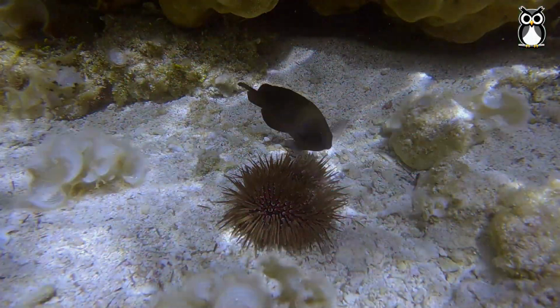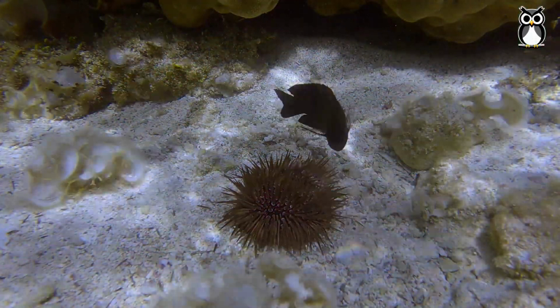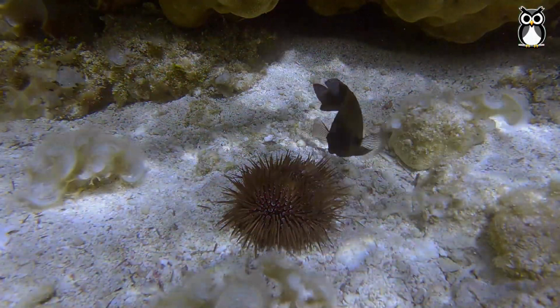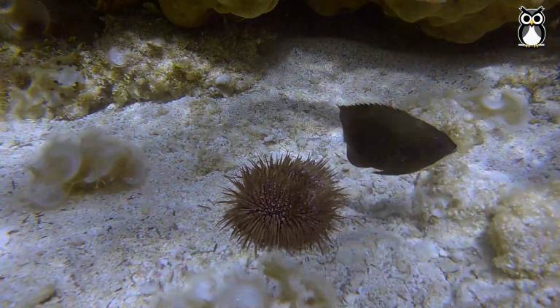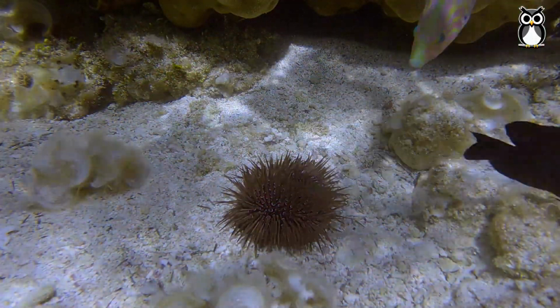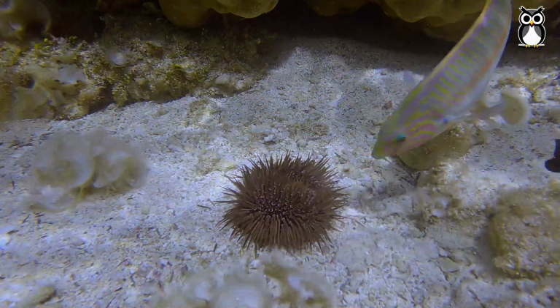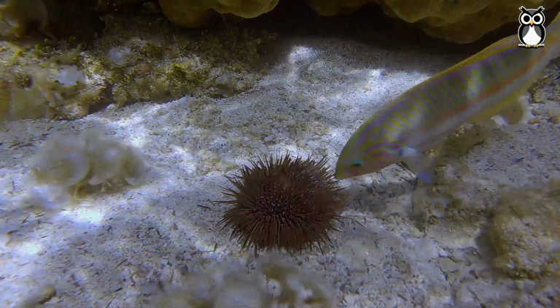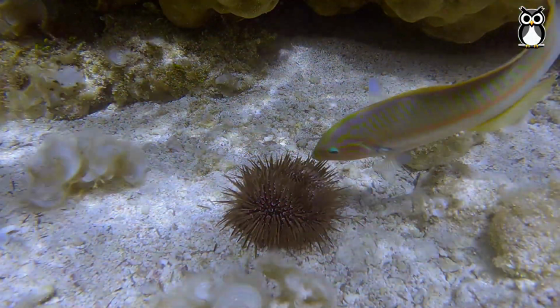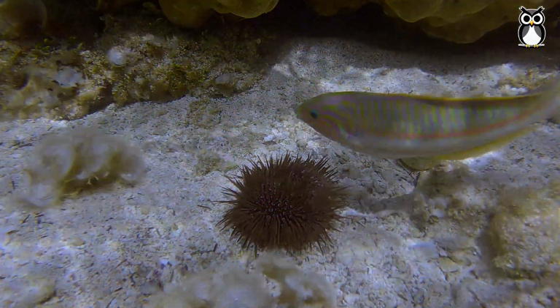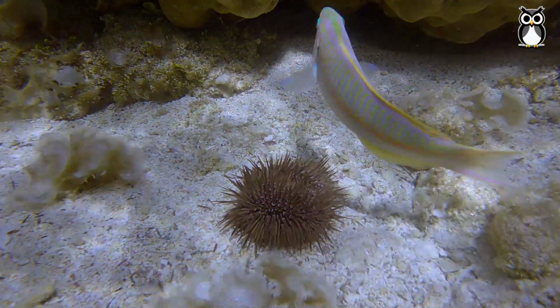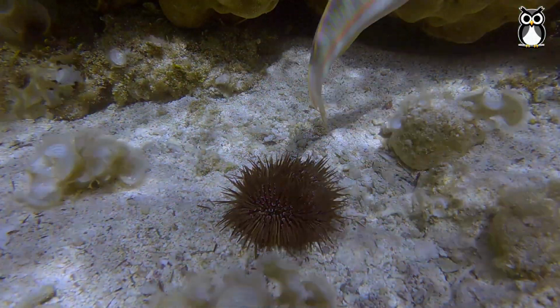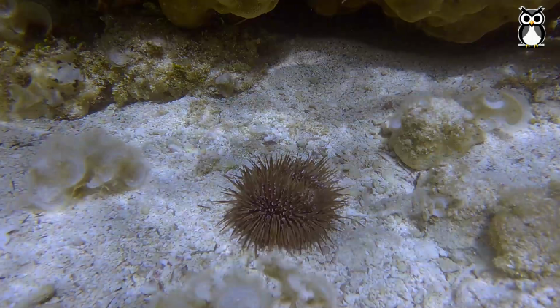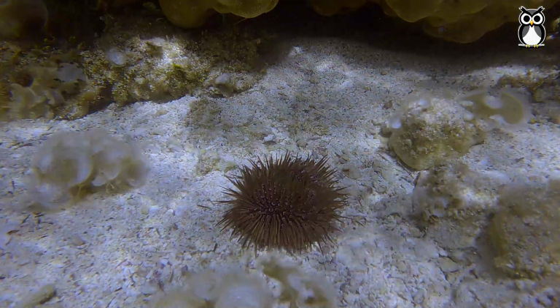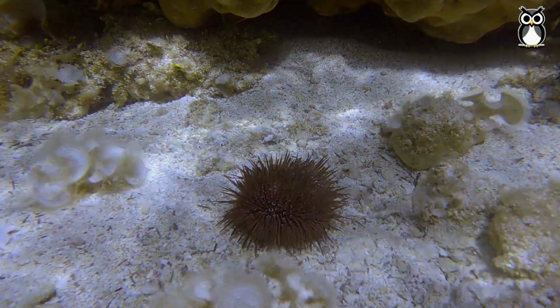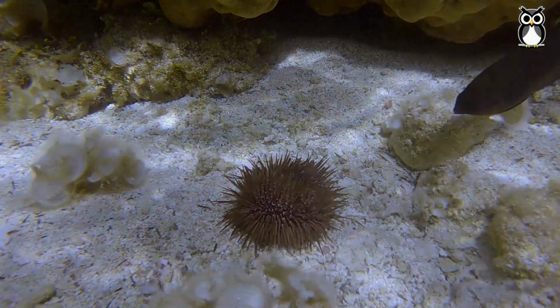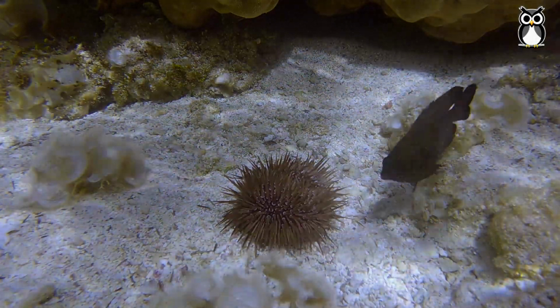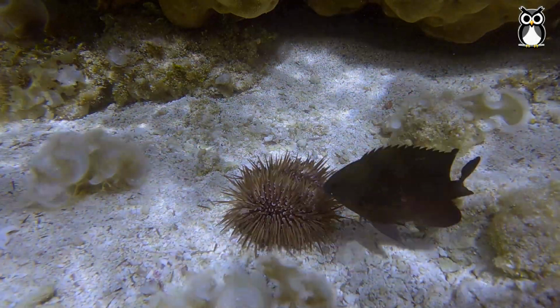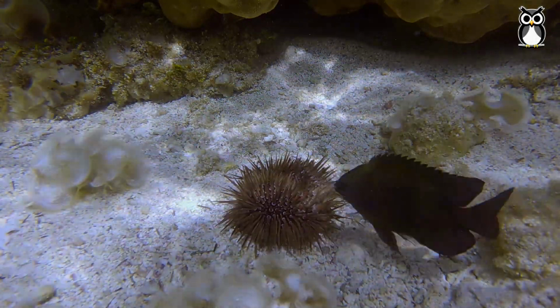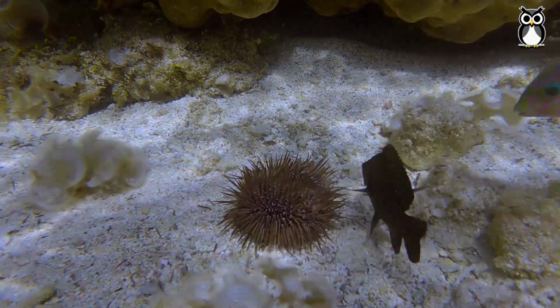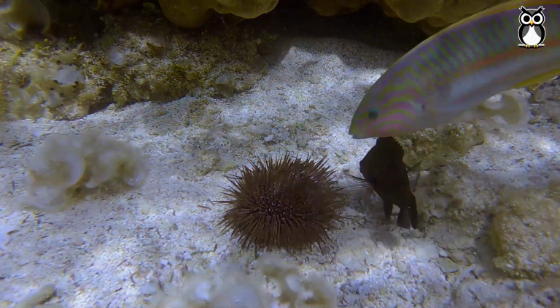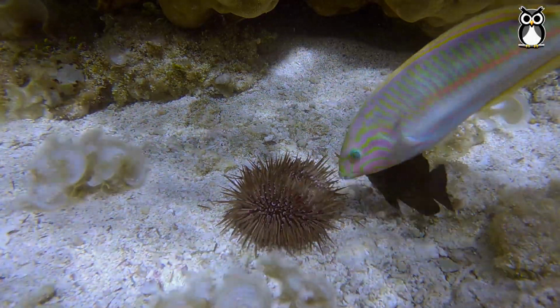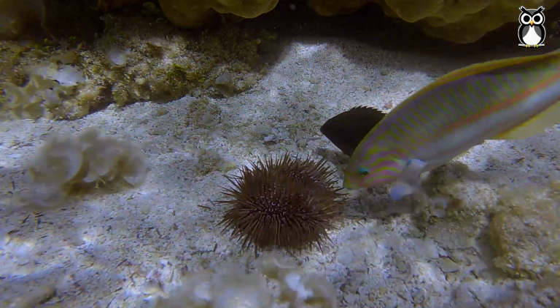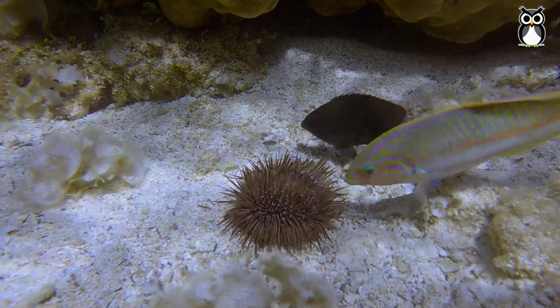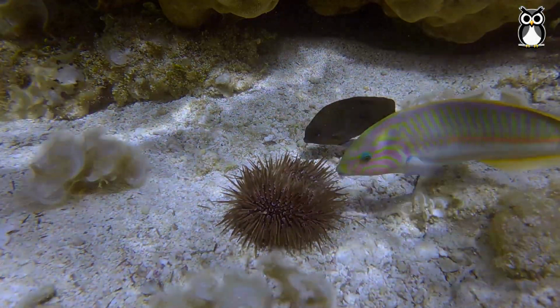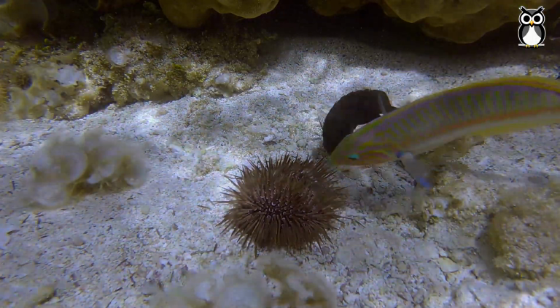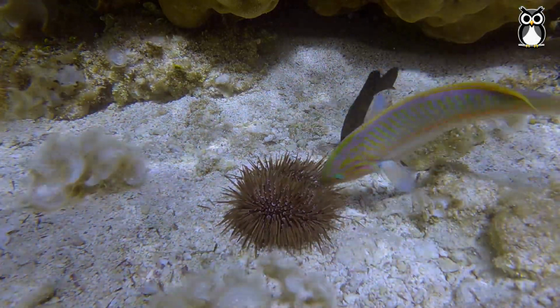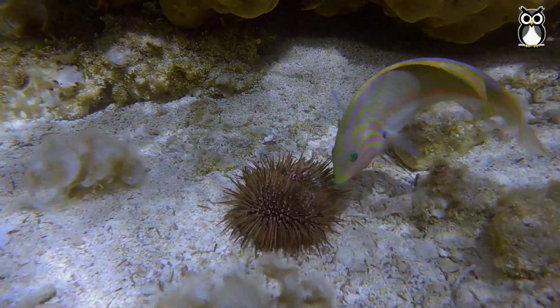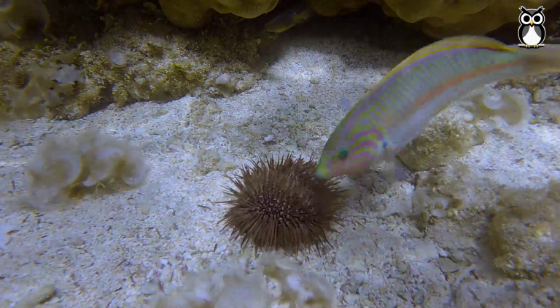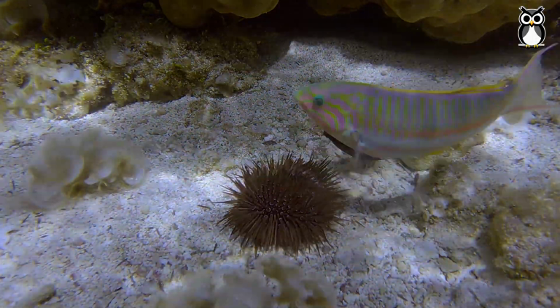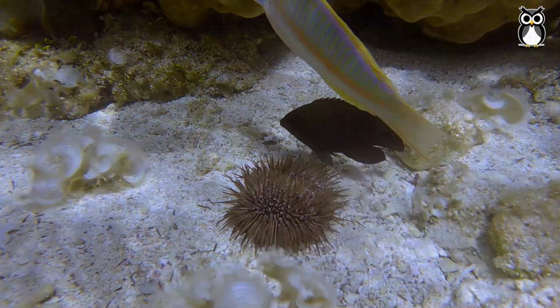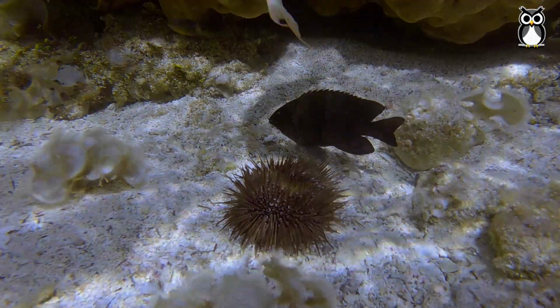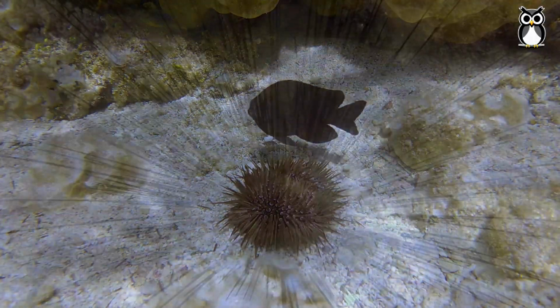Sea urchins may look harmless, but they know how to defend themselves. Their spines protect them from predators, and some species even have venomous spines.